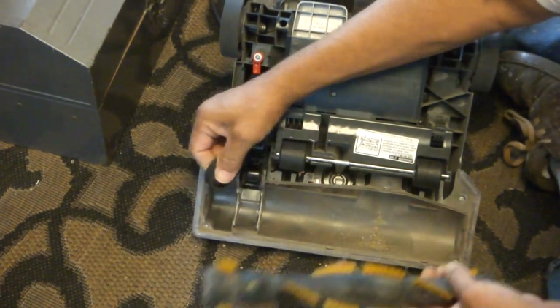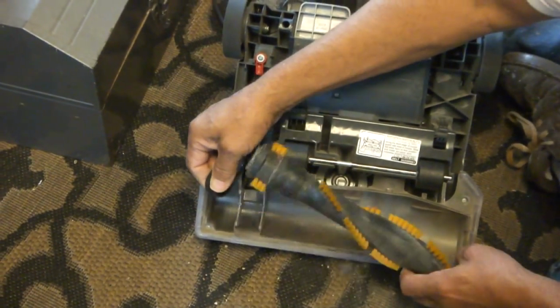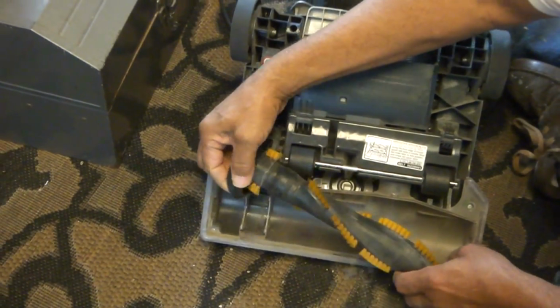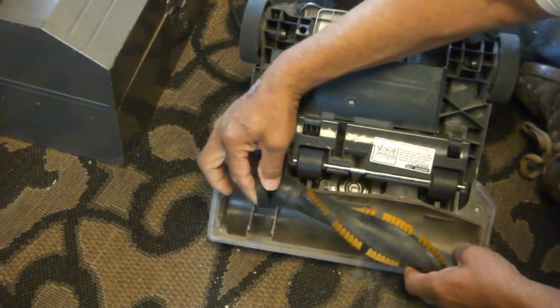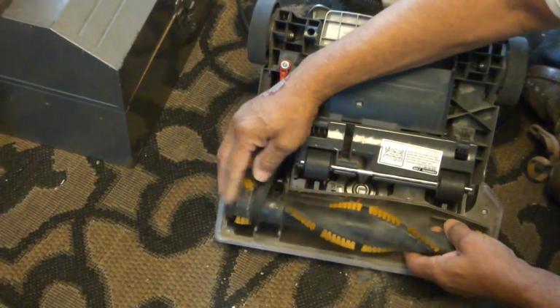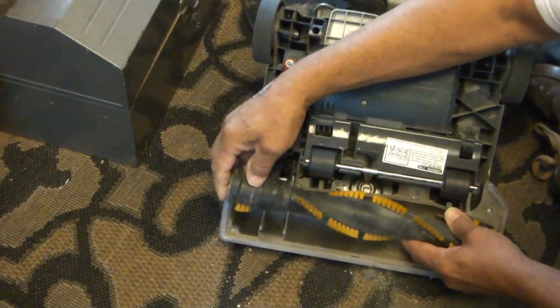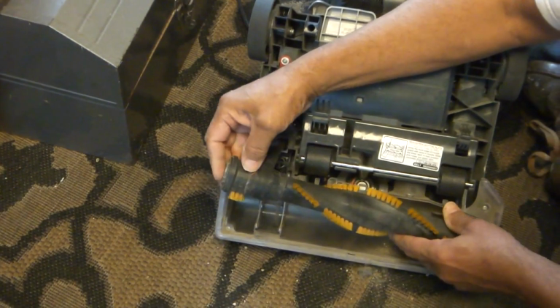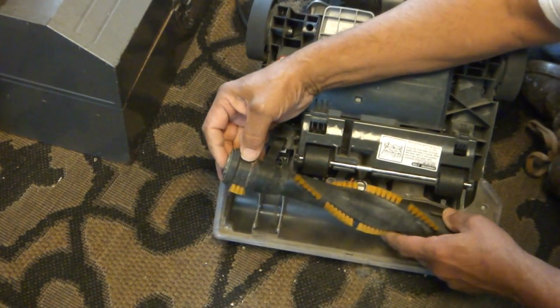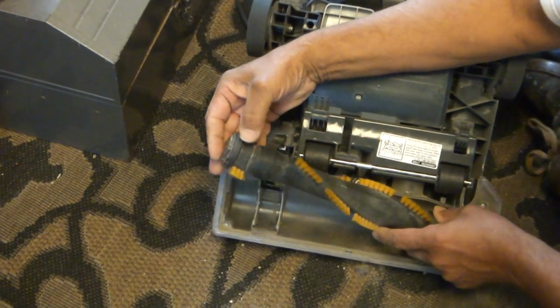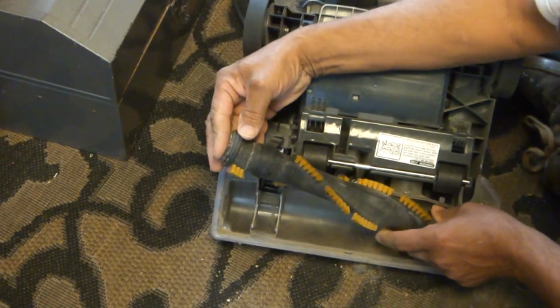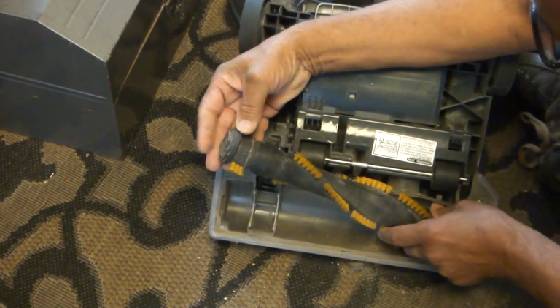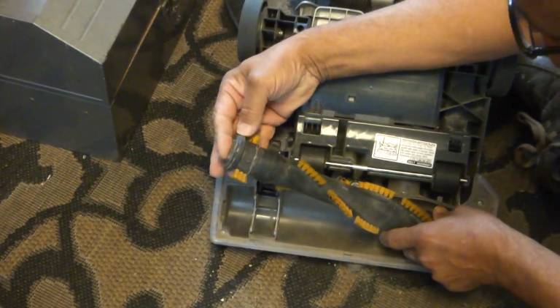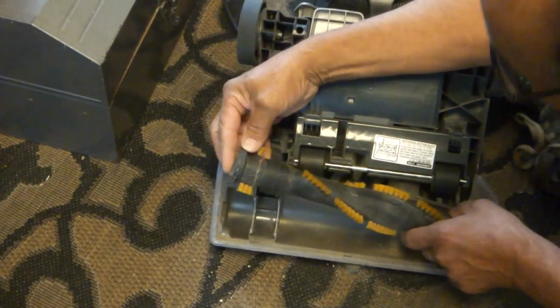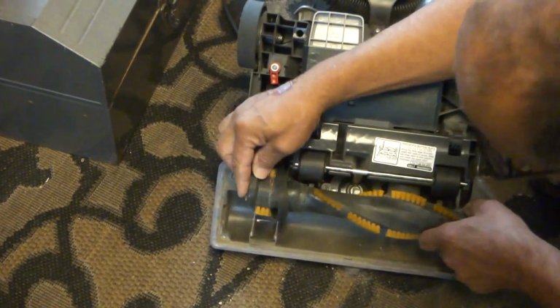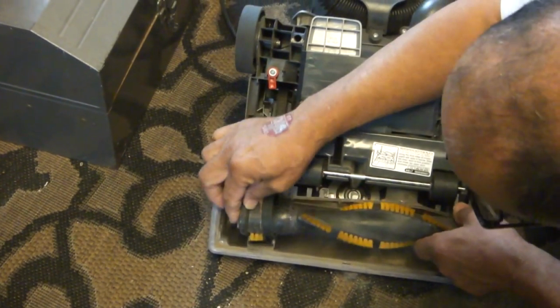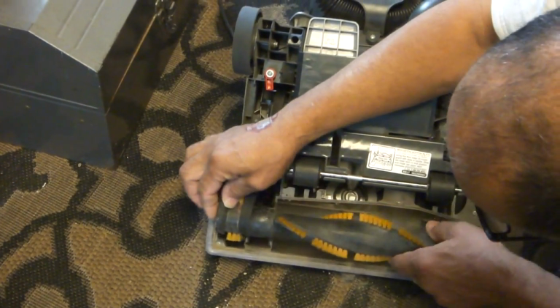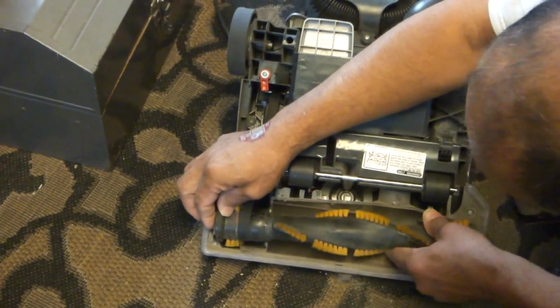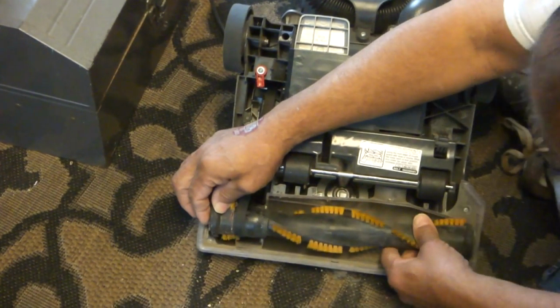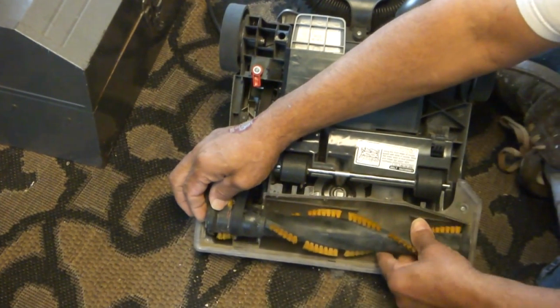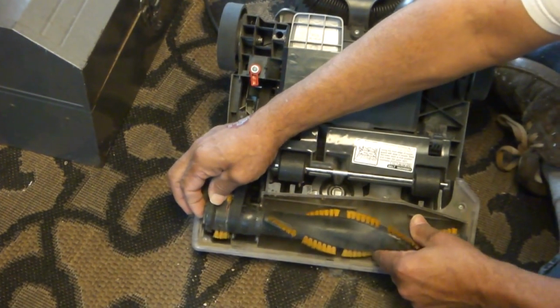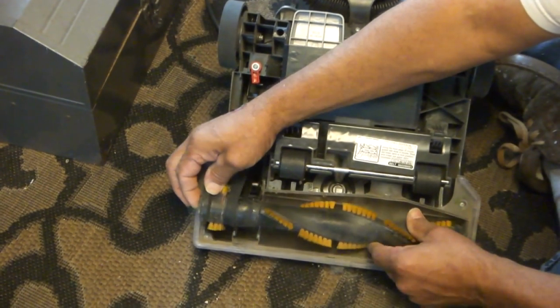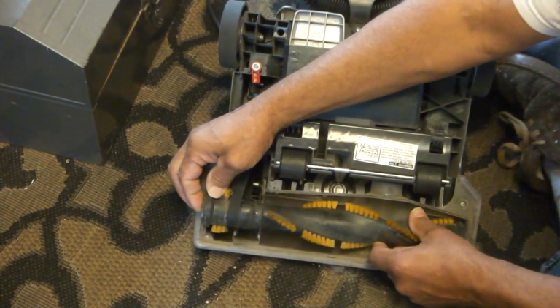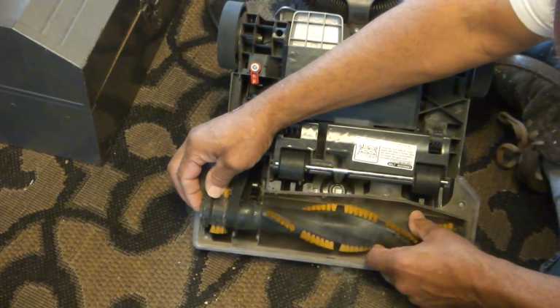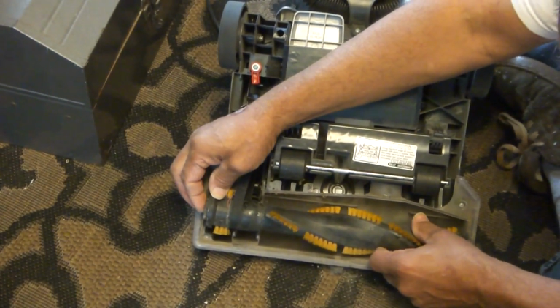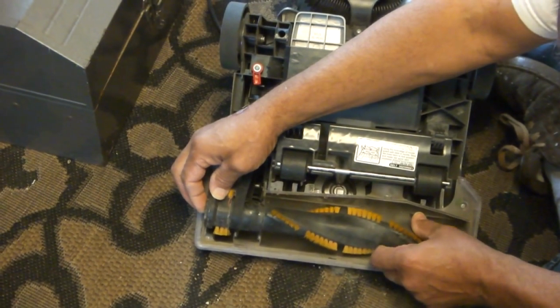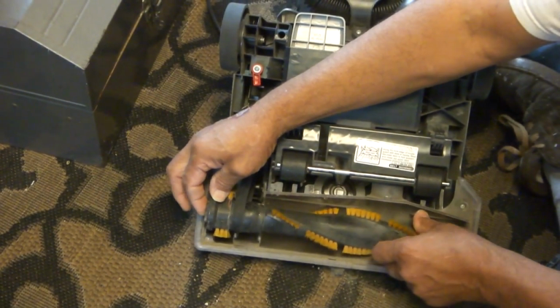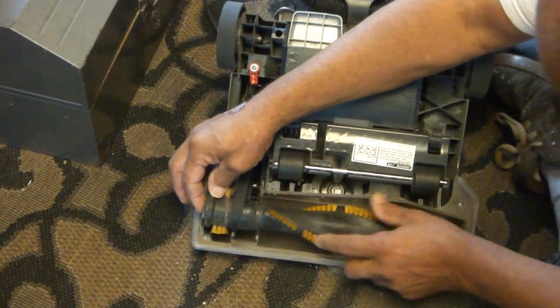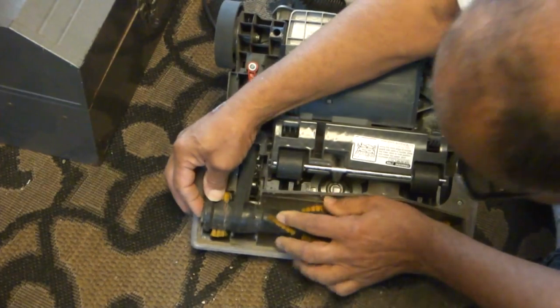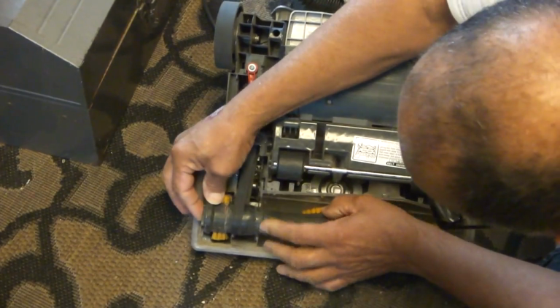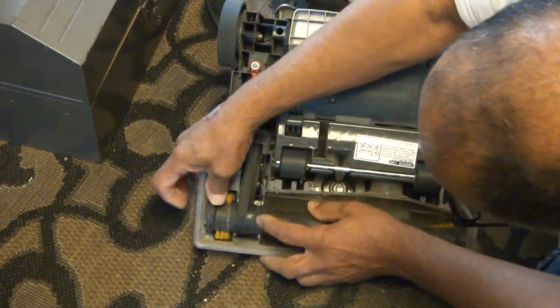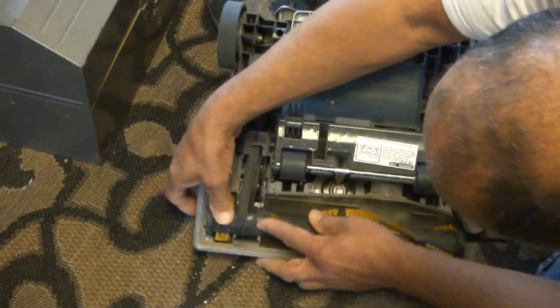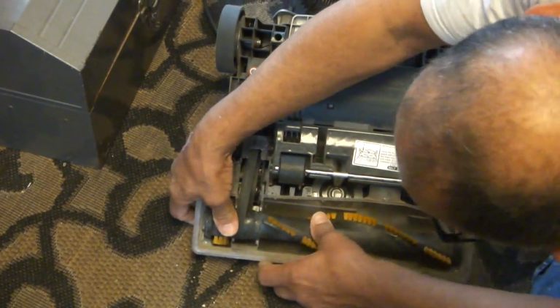Okay, basically just put it back together again. If you see these — they've got these little square ends on them. Beater bars are pretty much standardly the same.